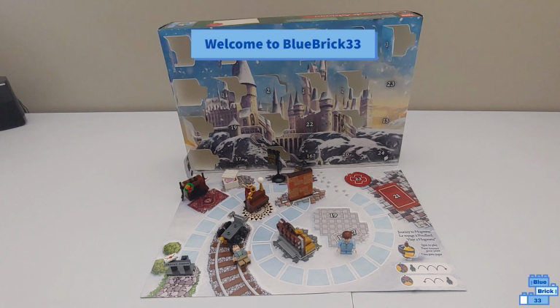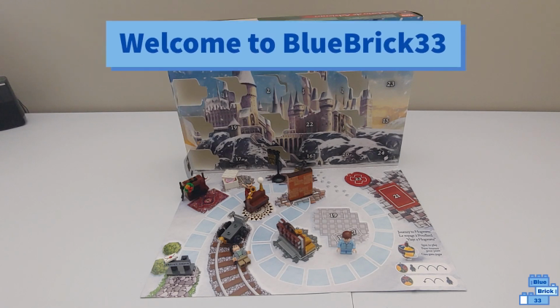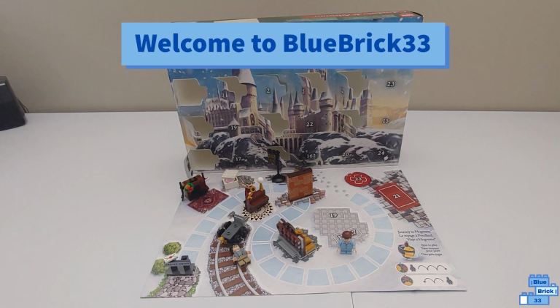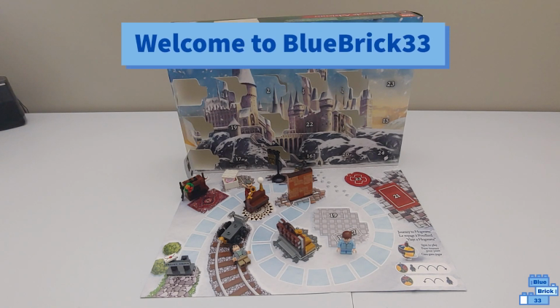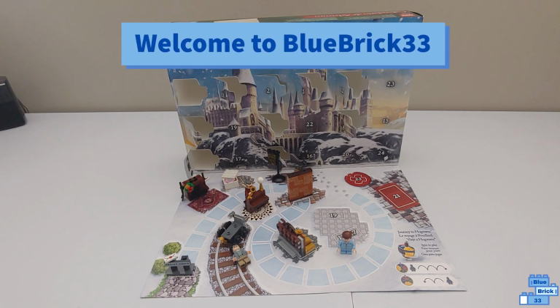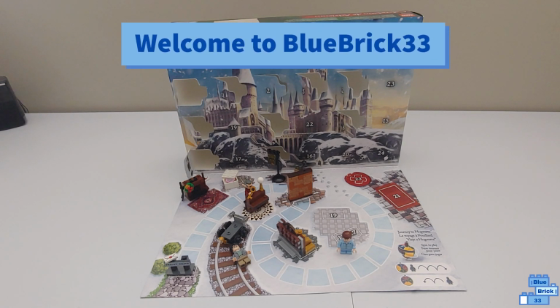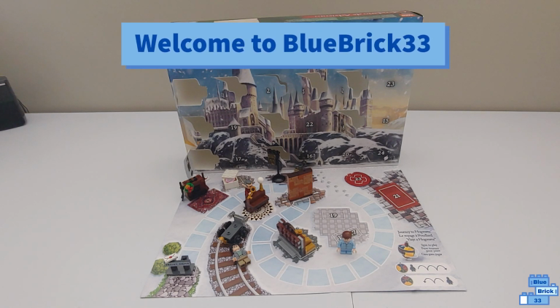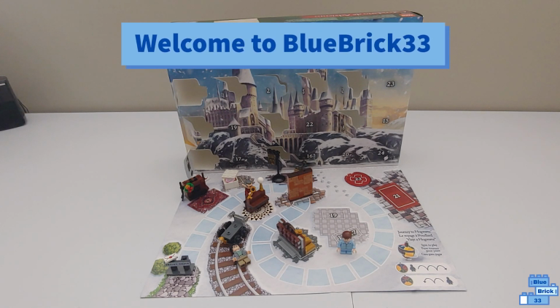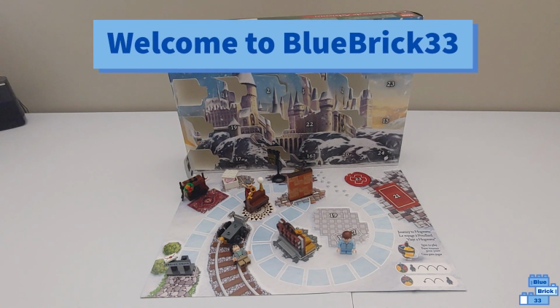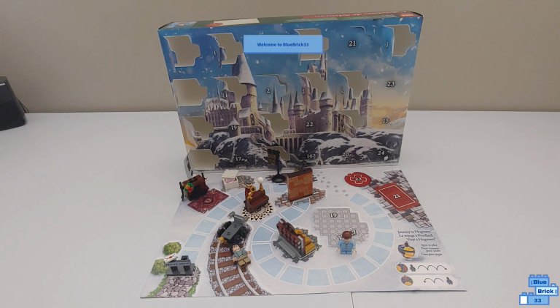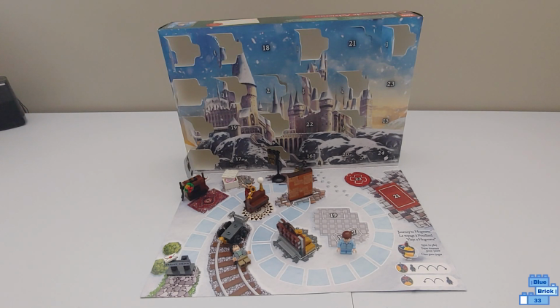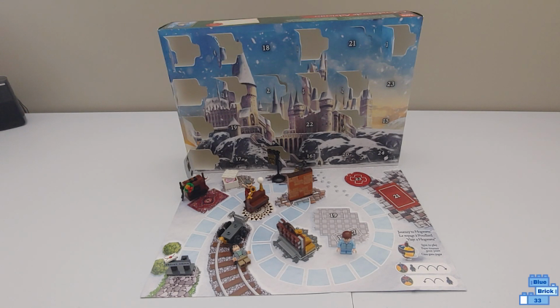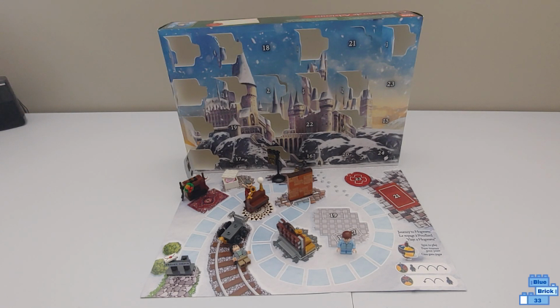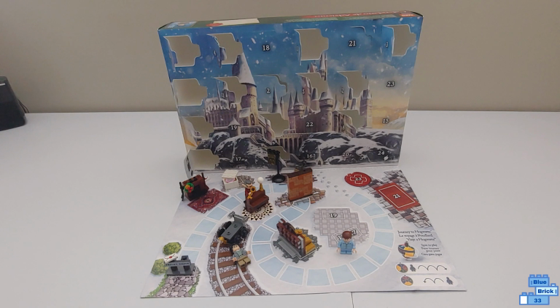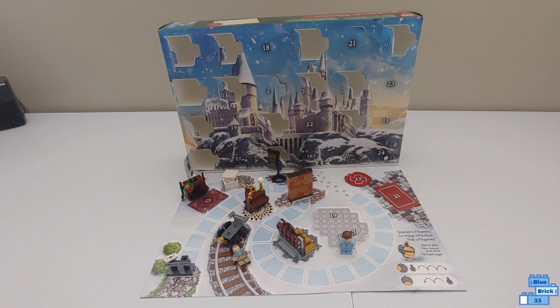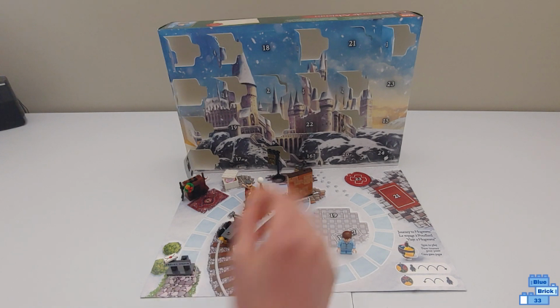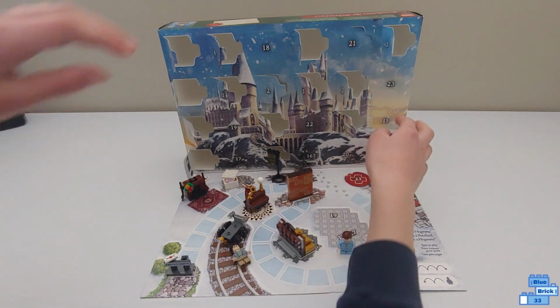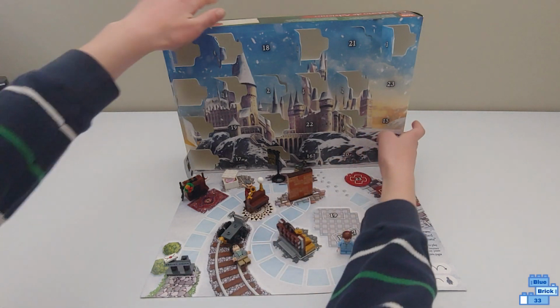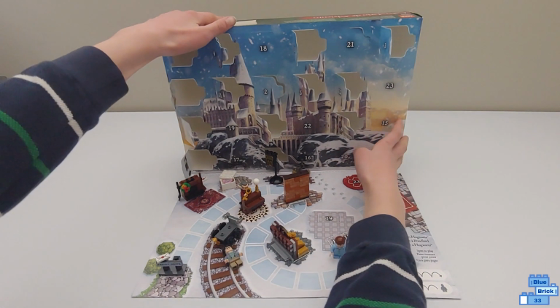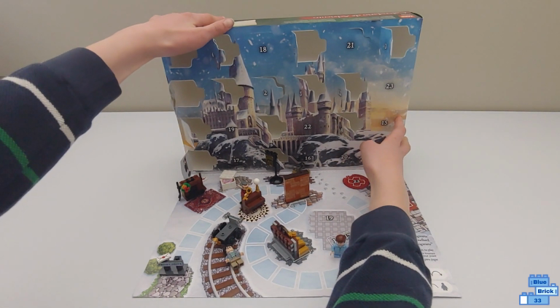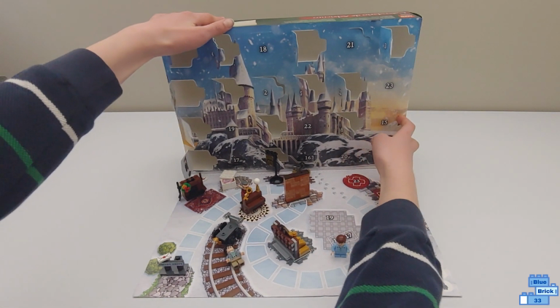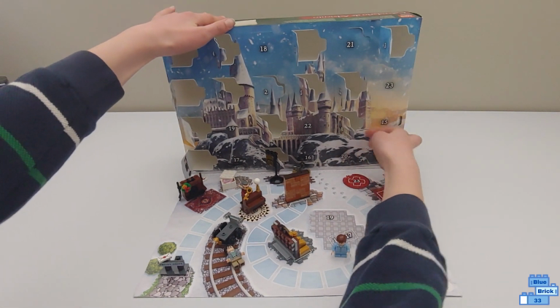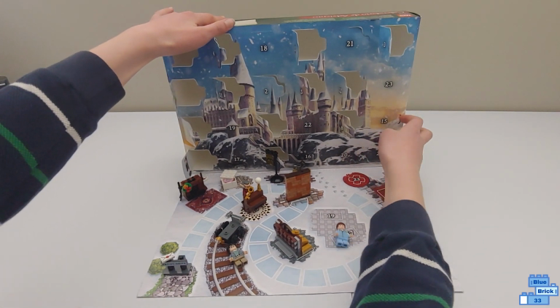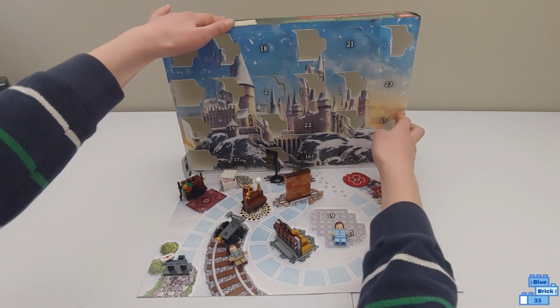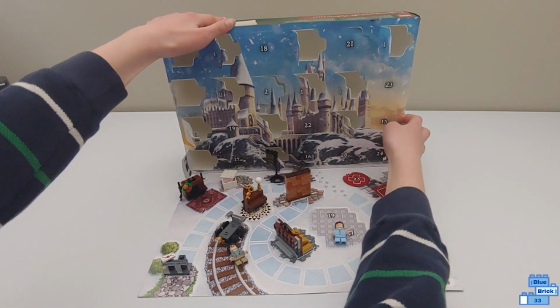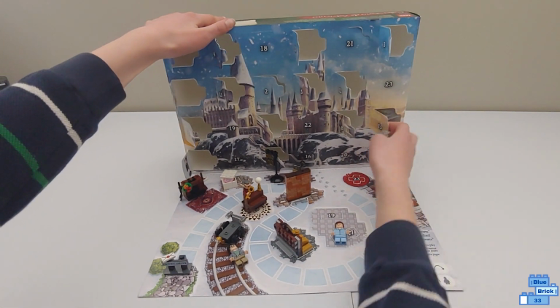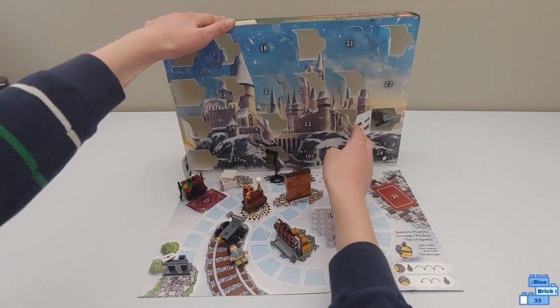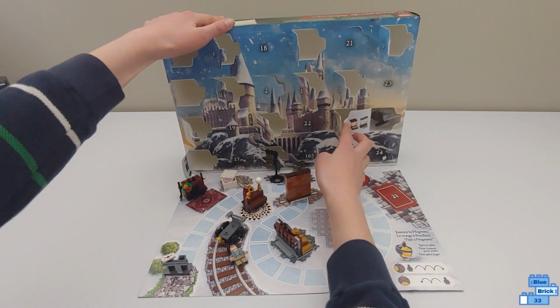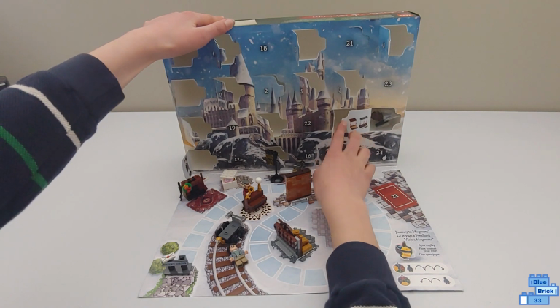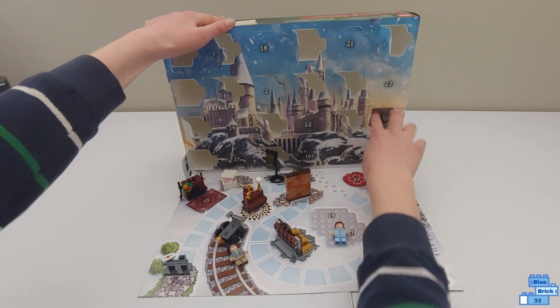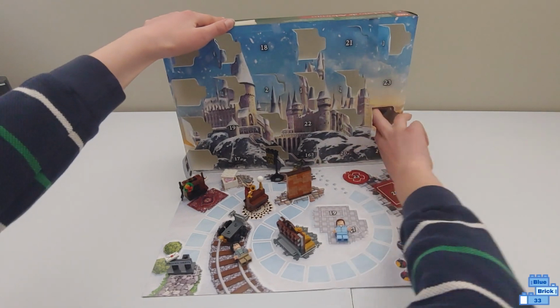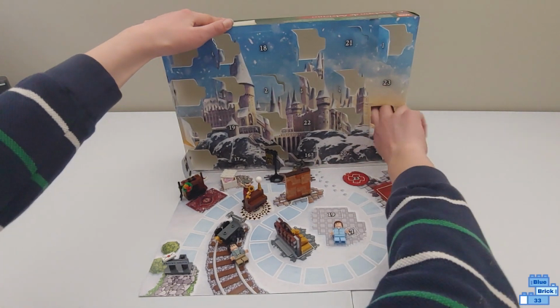Hello and welcome to Blue Rick Verity Frith. I'll be opening door 15 of the Lego Harry Potter advent calendar. So let's just open it.